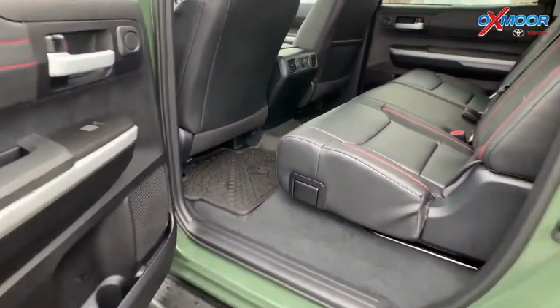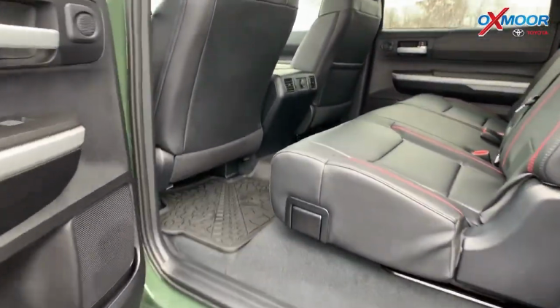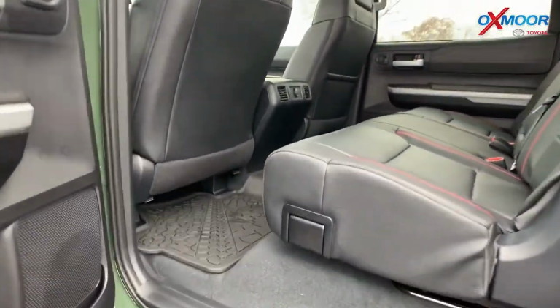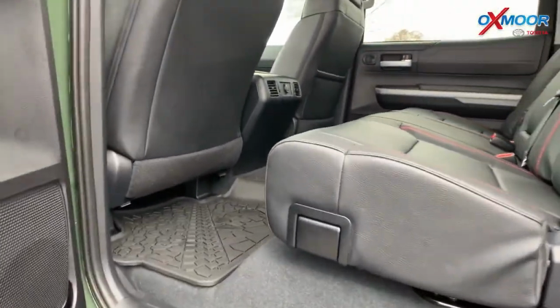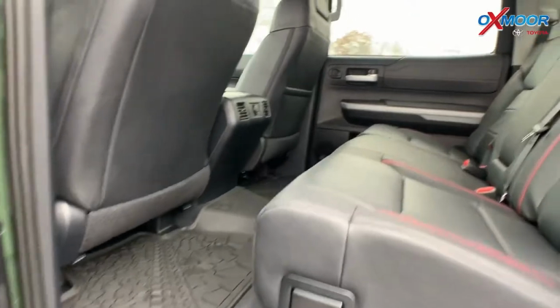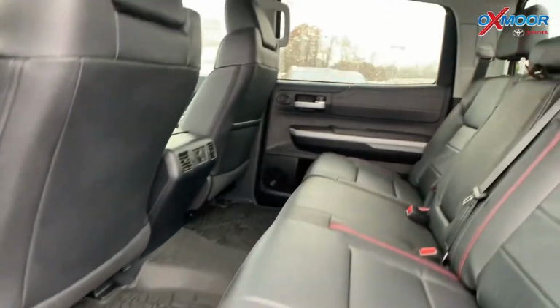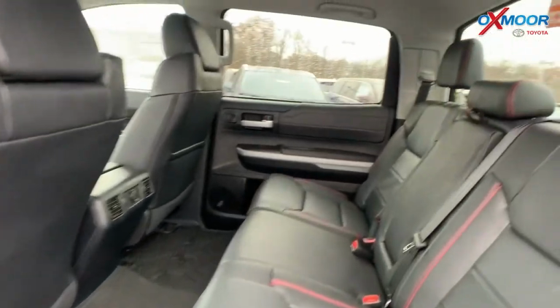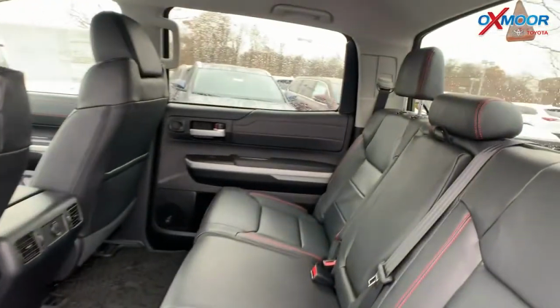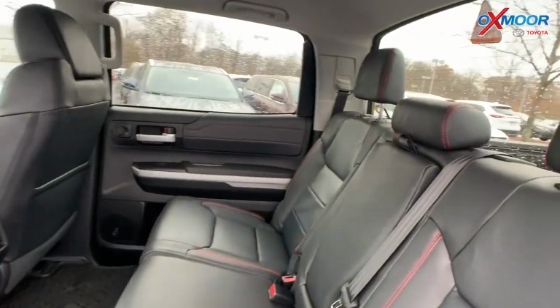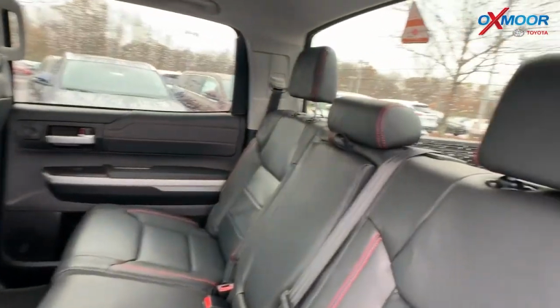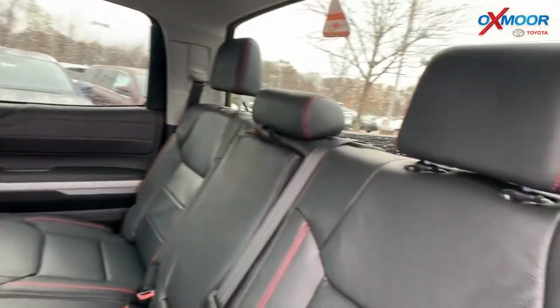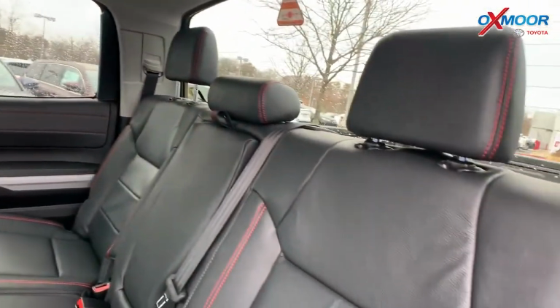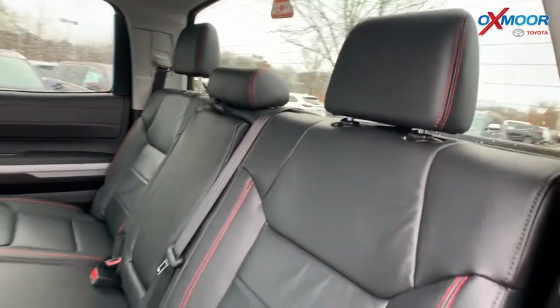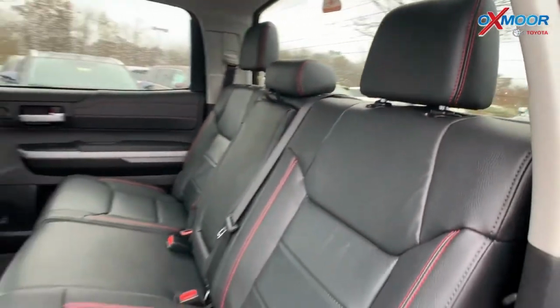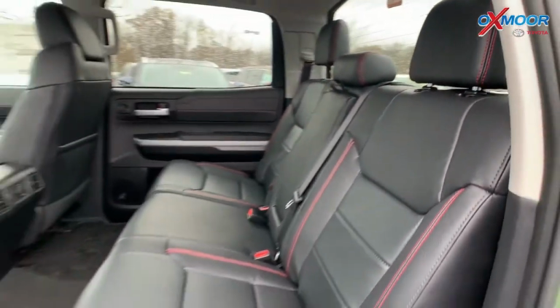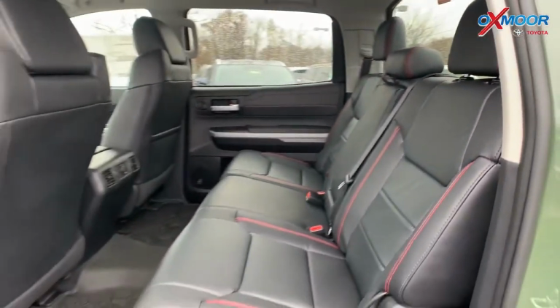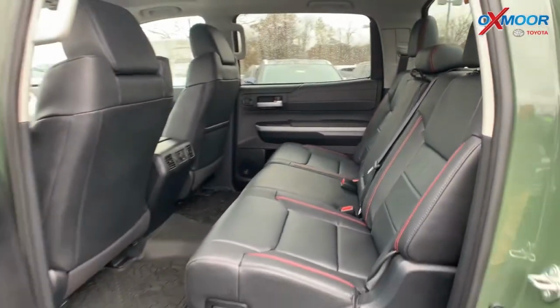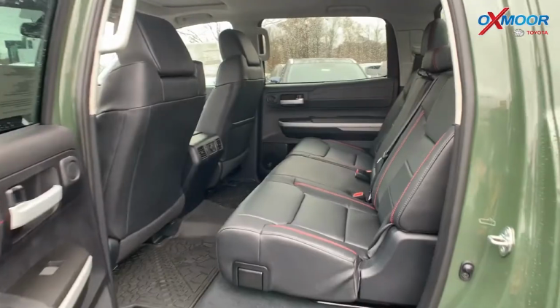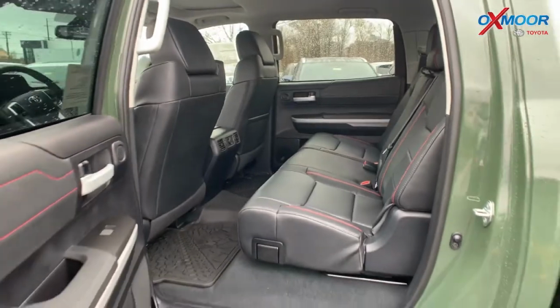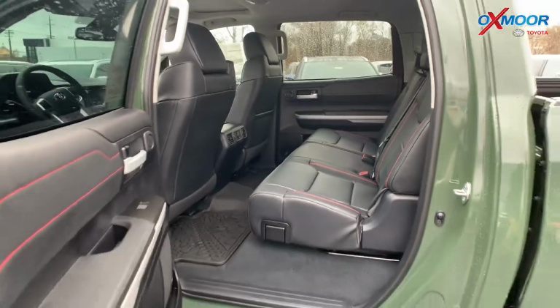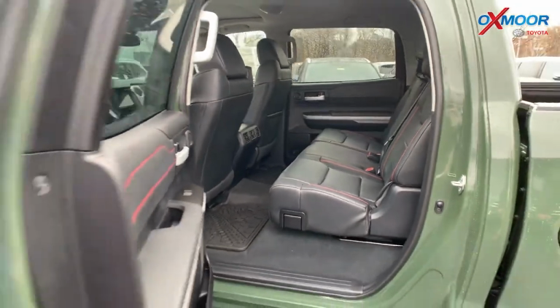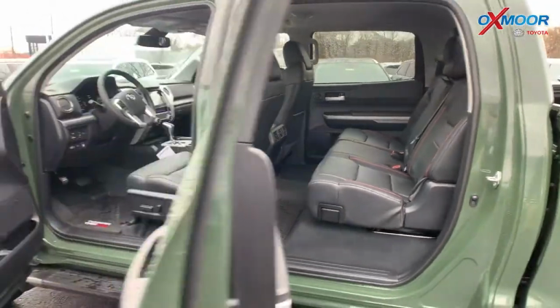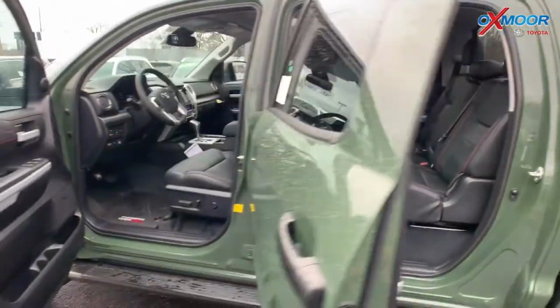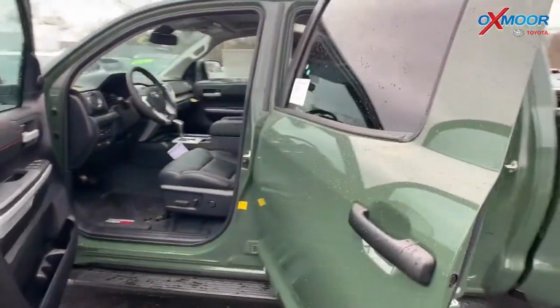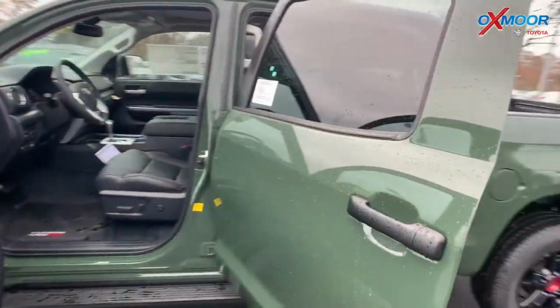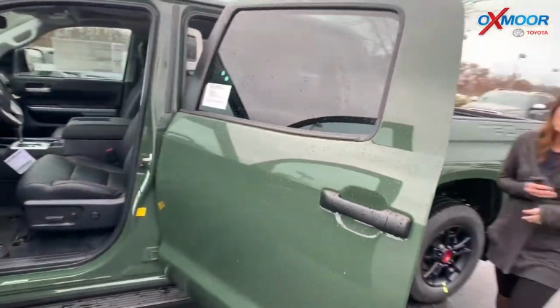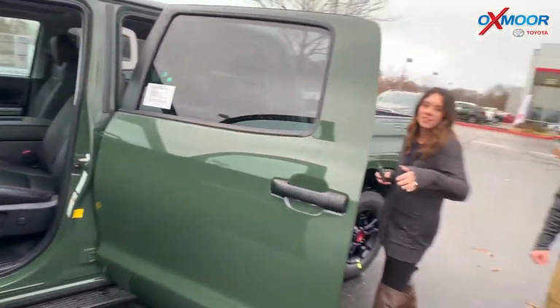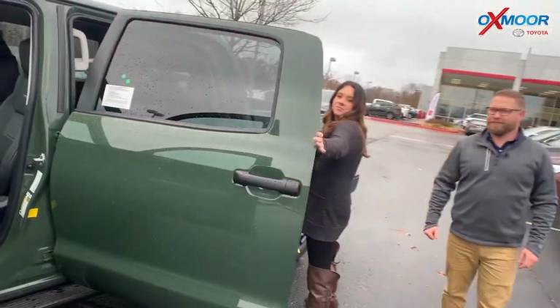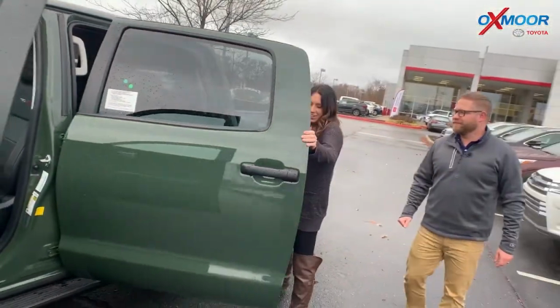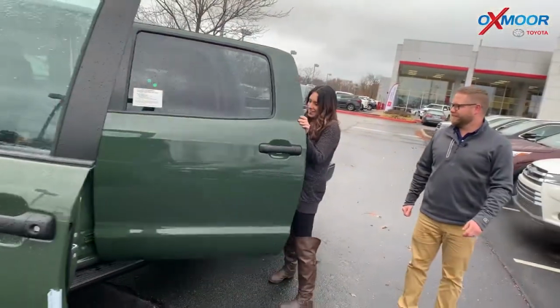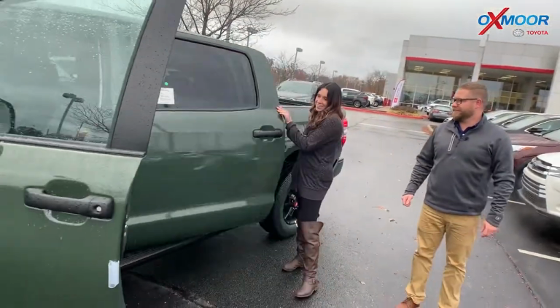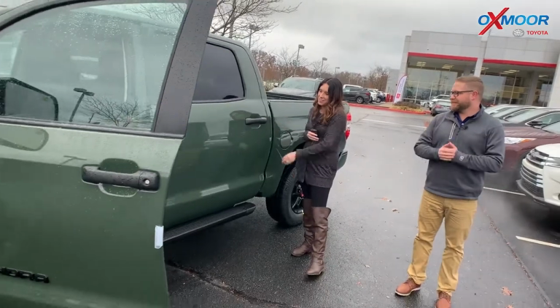Cool styling. And it almost breaks my heart to see you take something like this off-road because it's so pretty. But this is what this thing wants to do. This is what it's built for. This is why you get the TRD Pro. Exactly, I love it.